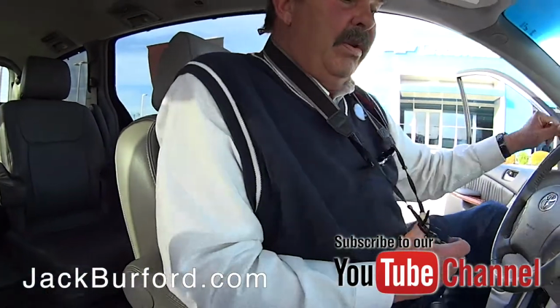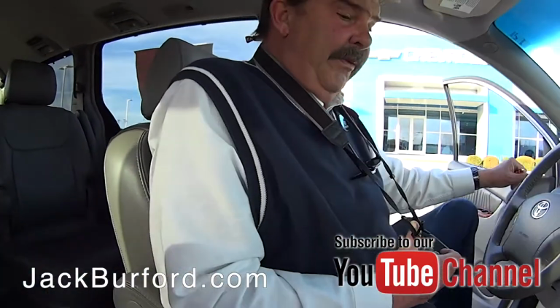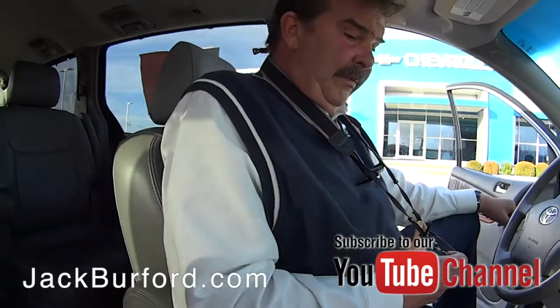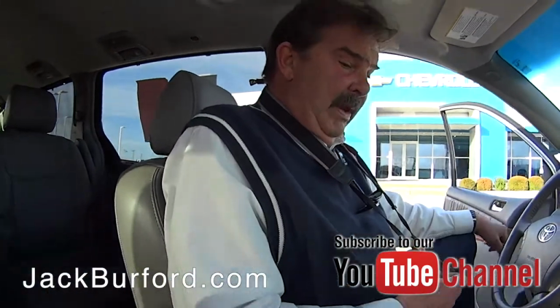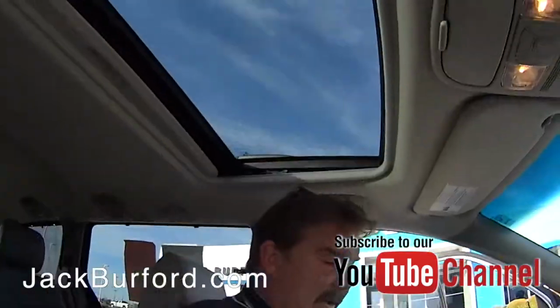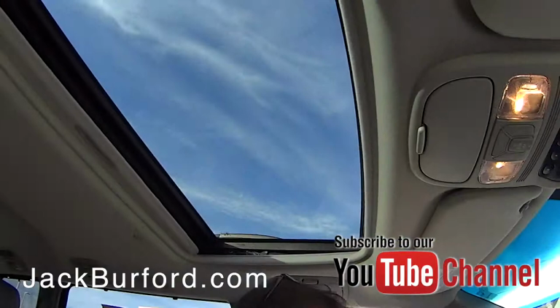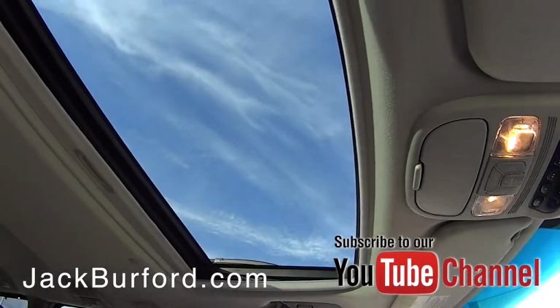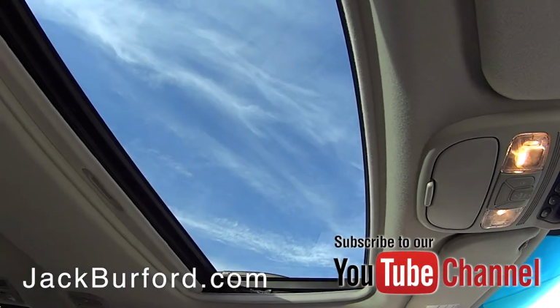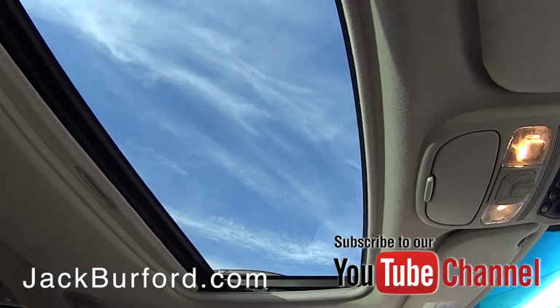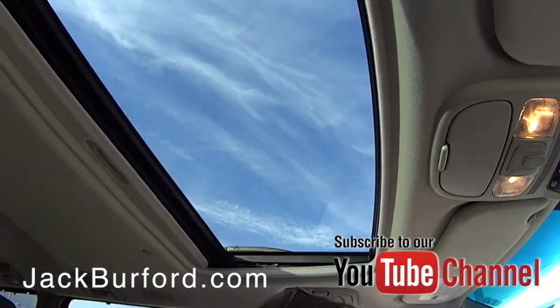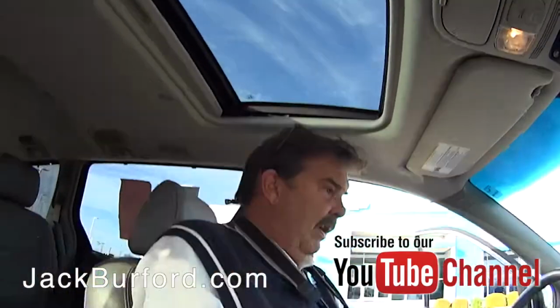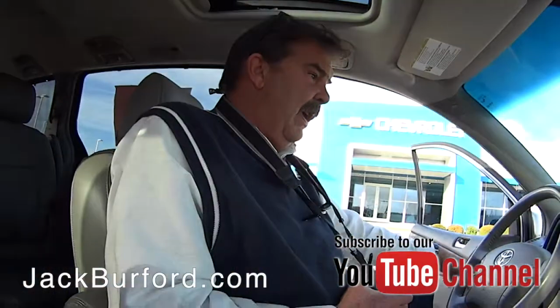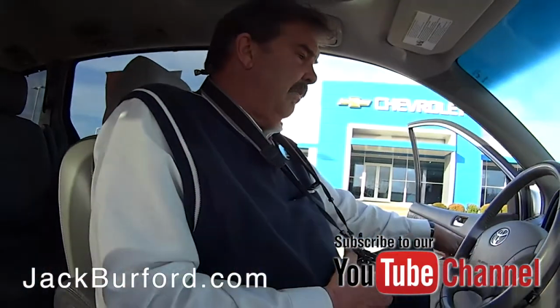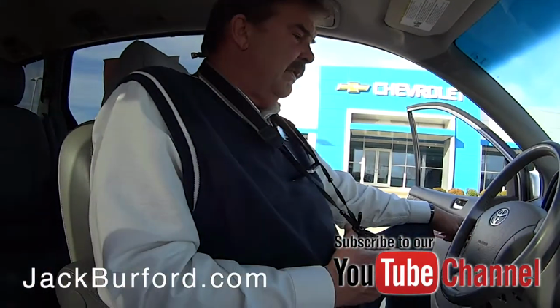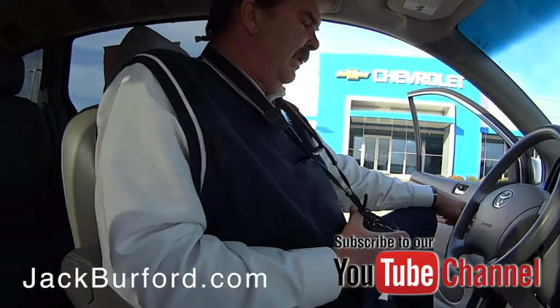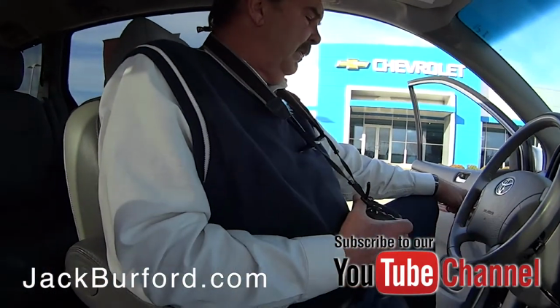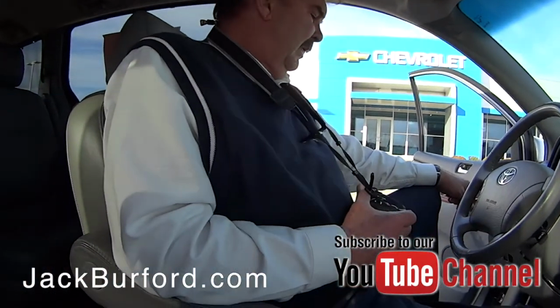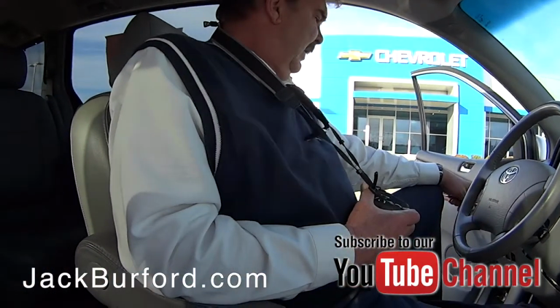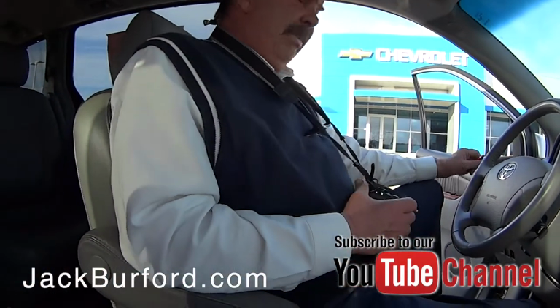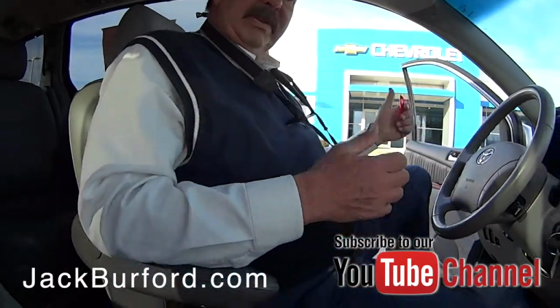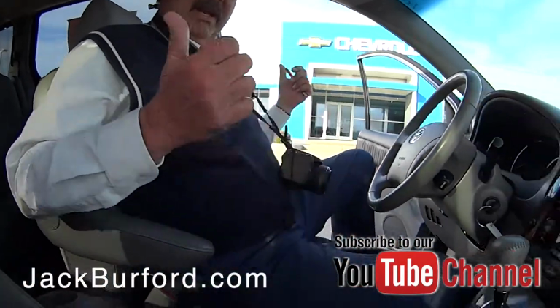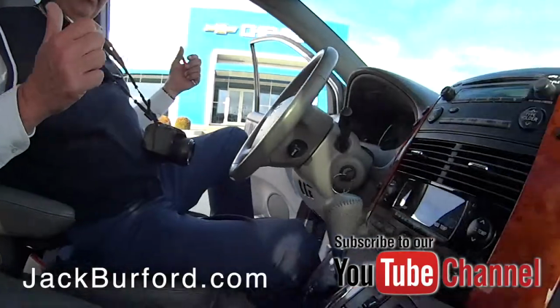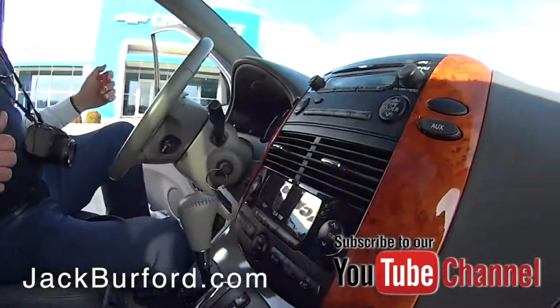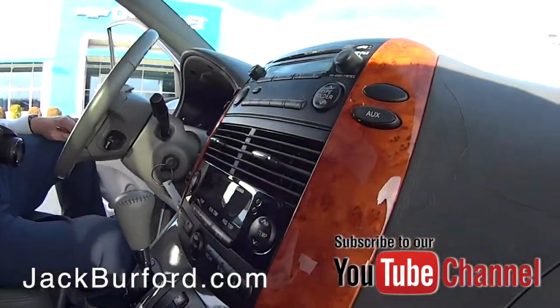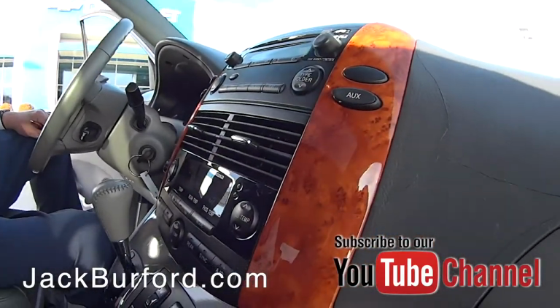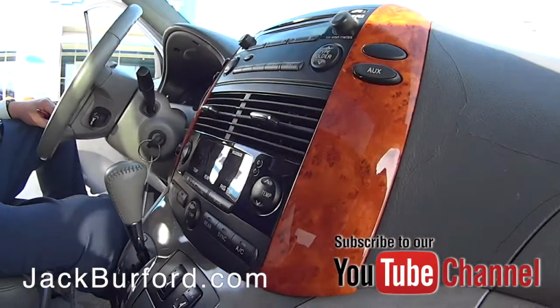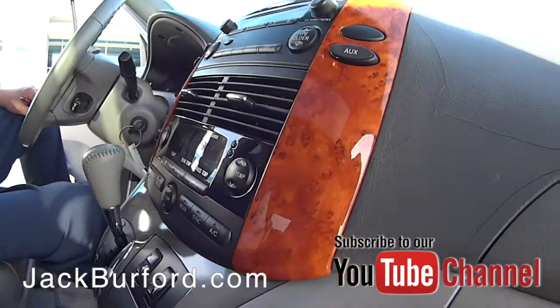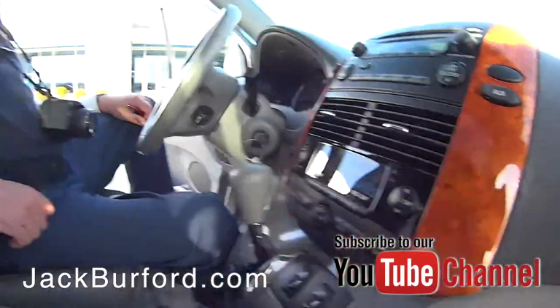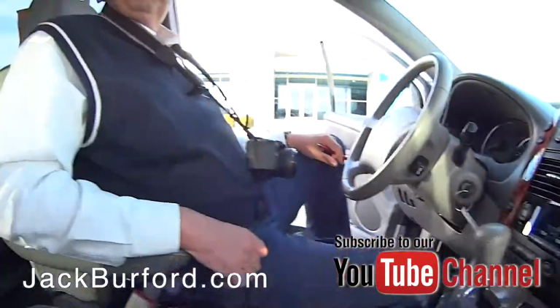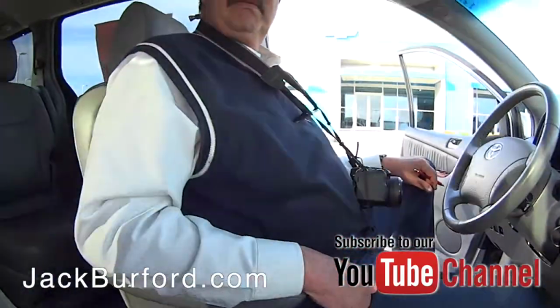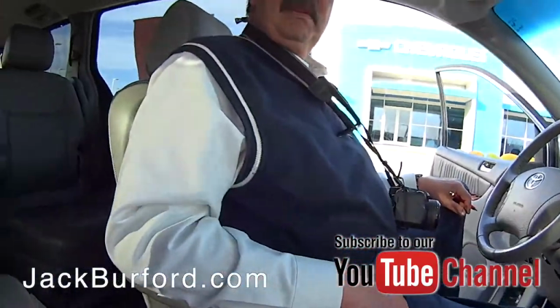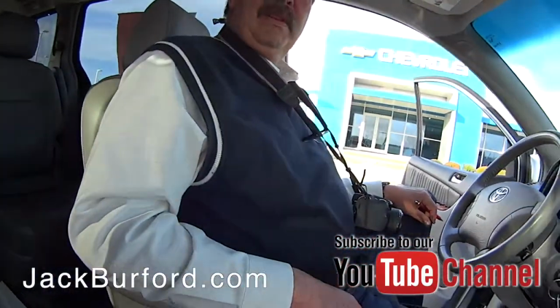Sunroof. Less than a hundred thousand miles on this one. Power sliding doors. This is a very nice van.